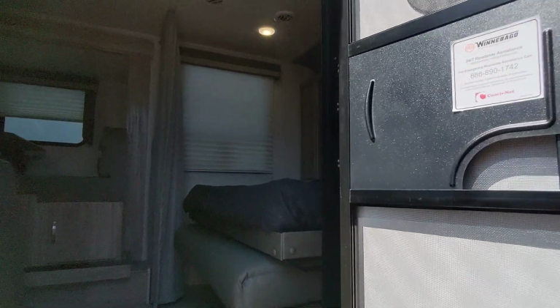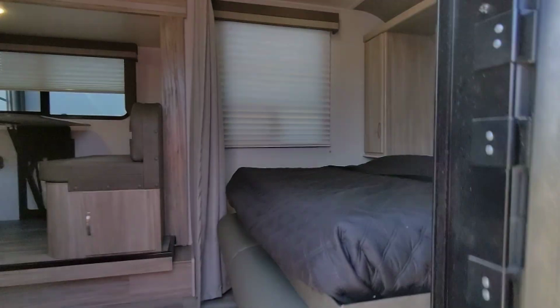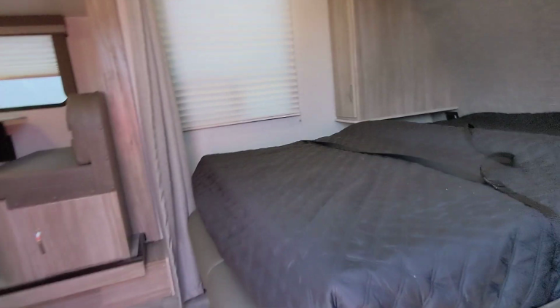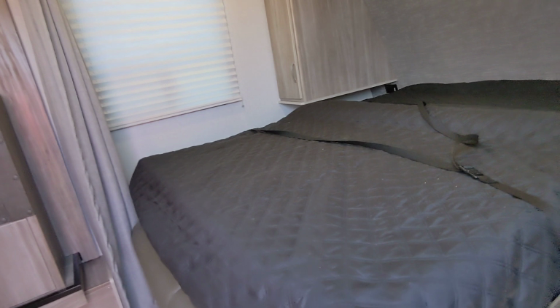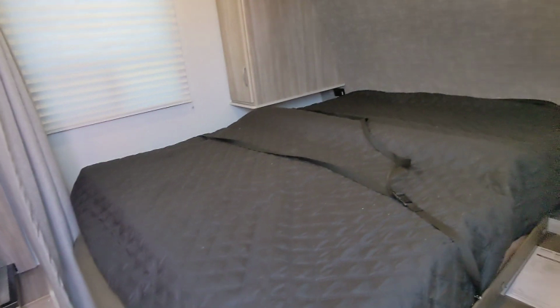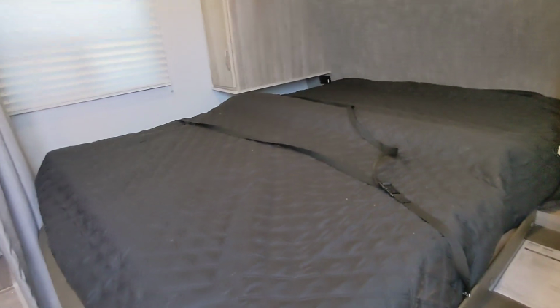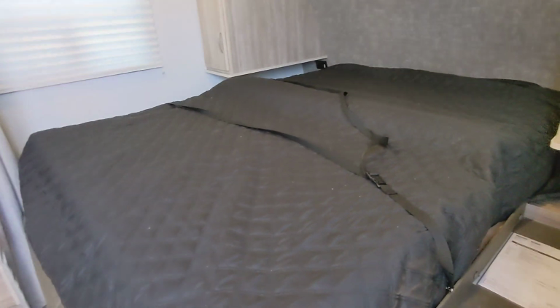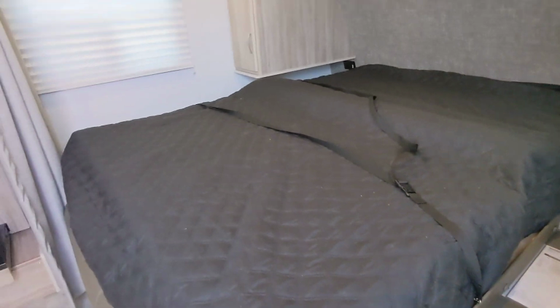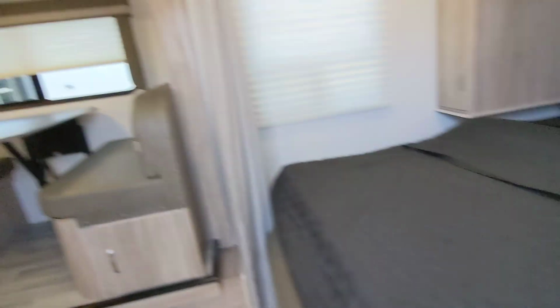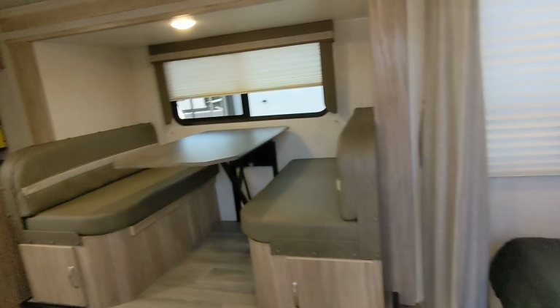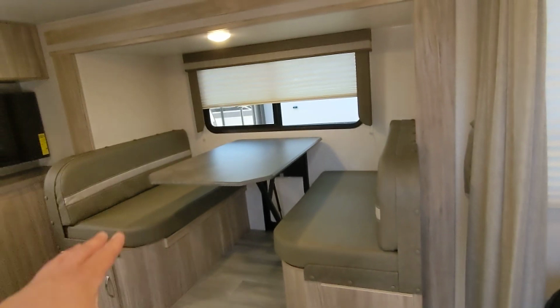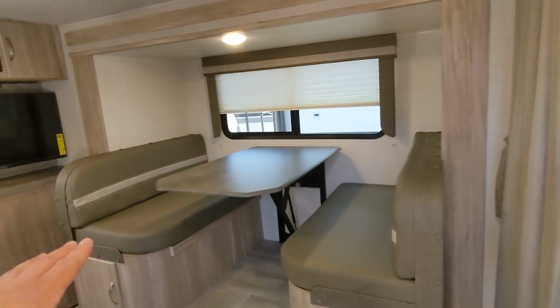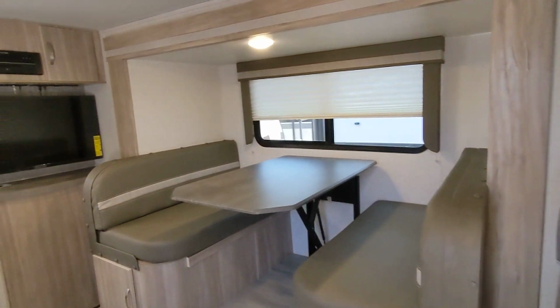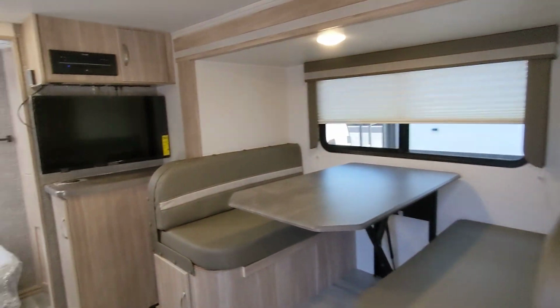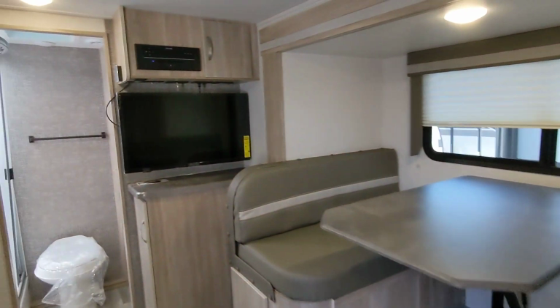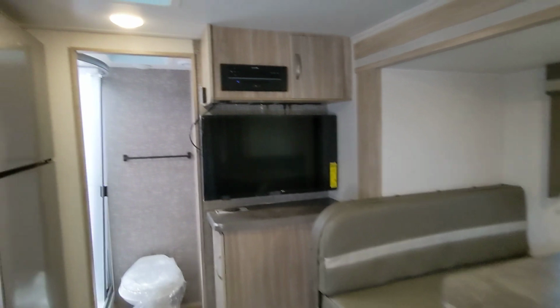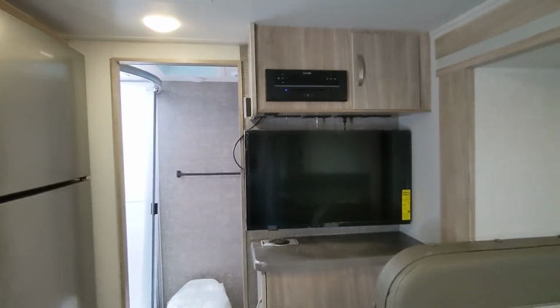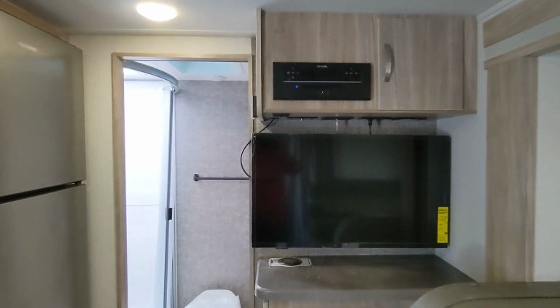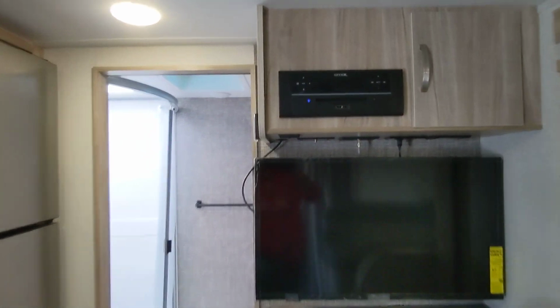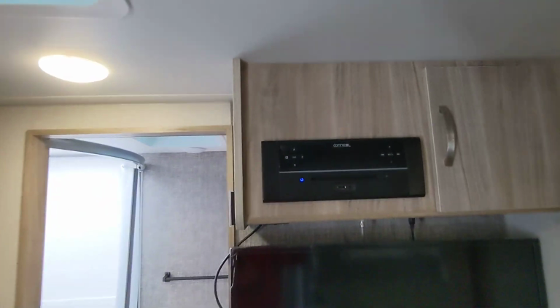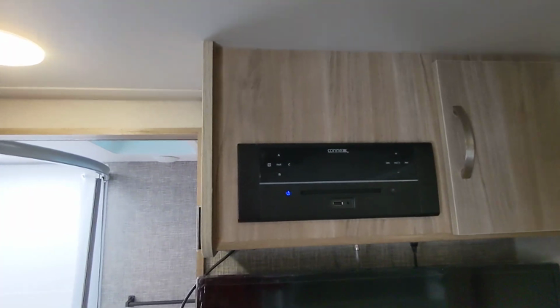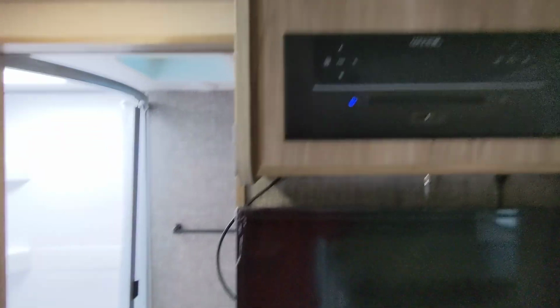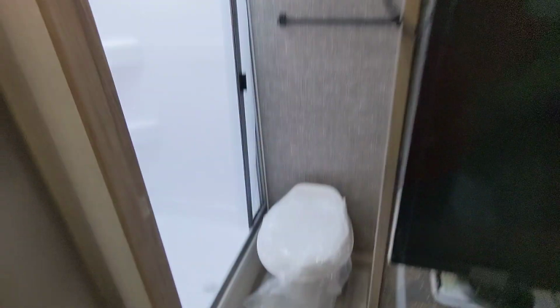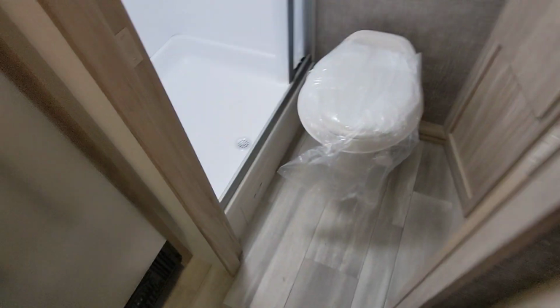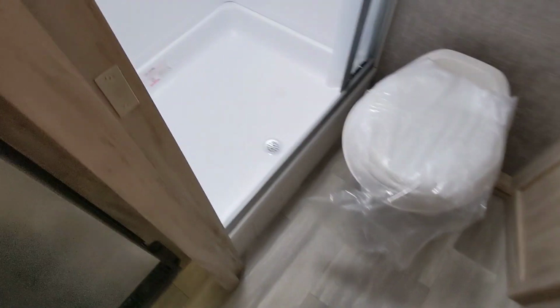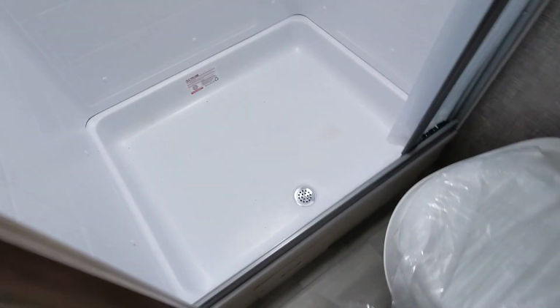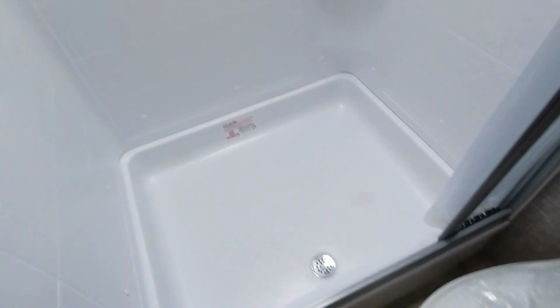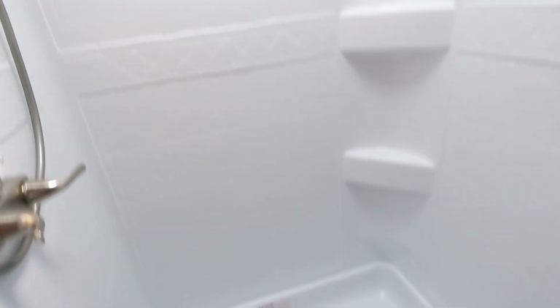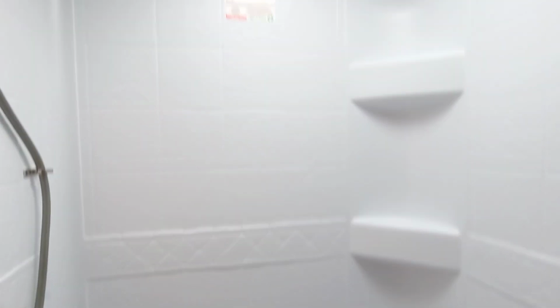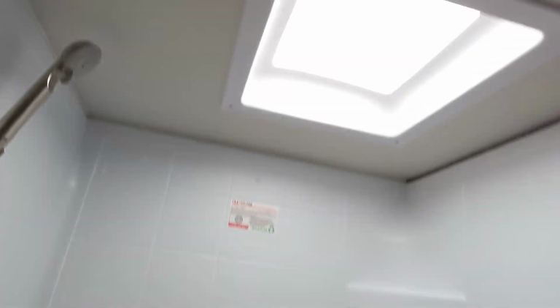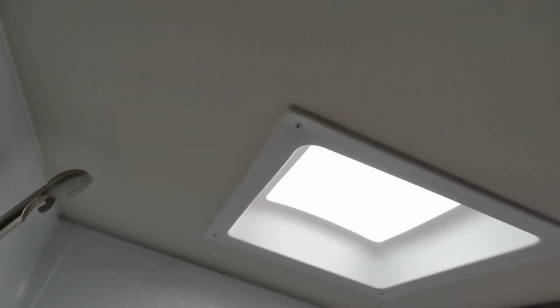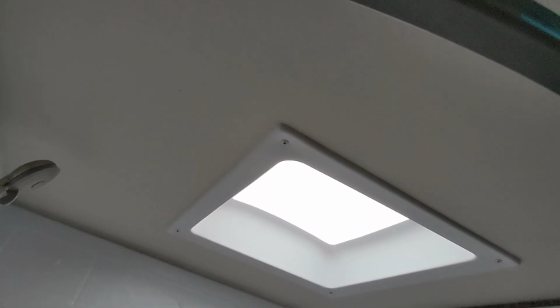Coming inside here, we have the Murphy bed in the front. Here we have the dinette on the slide. TV is included, upgraded stereo. Big rear bathroom here with a huge shower and a skylight for additional headroom.